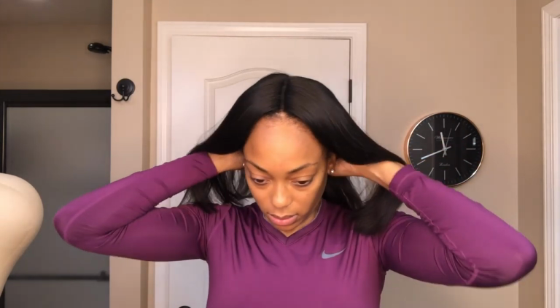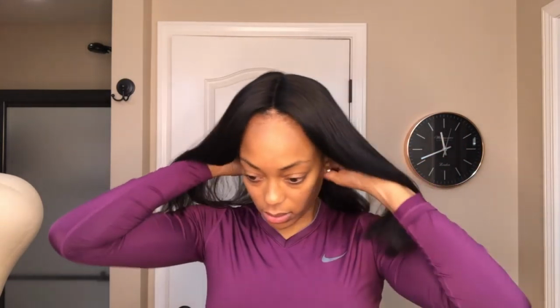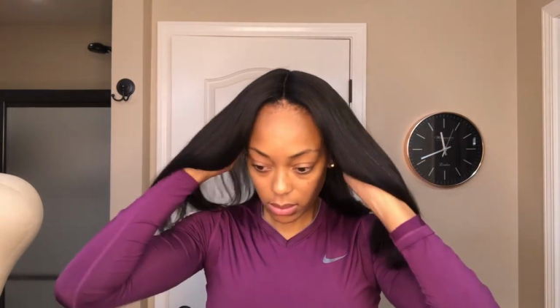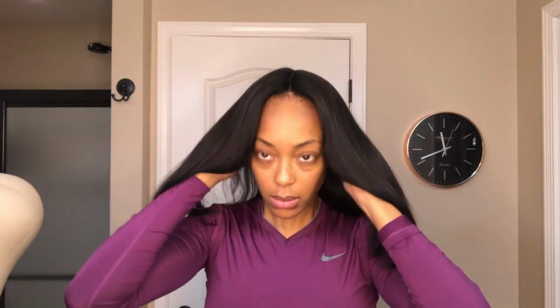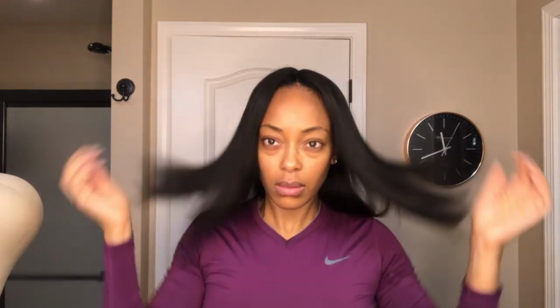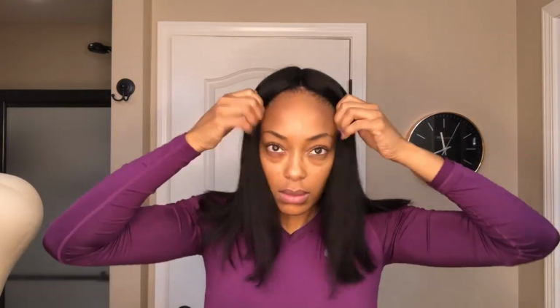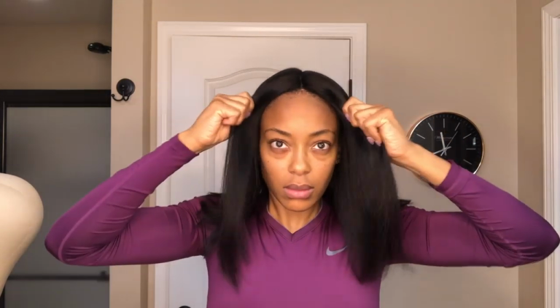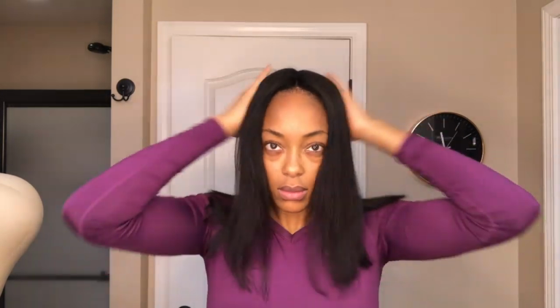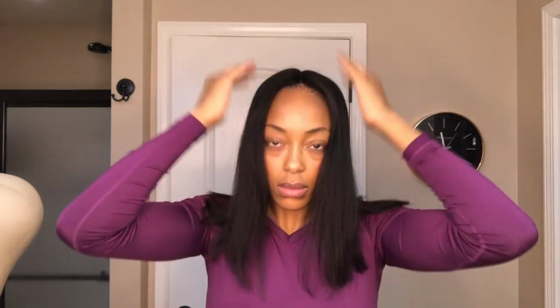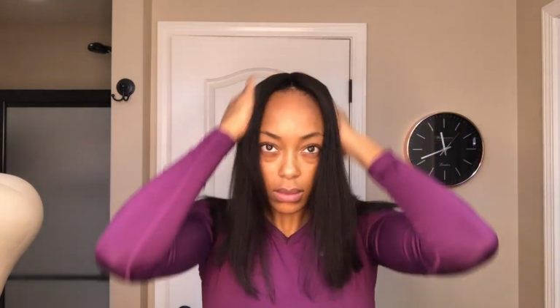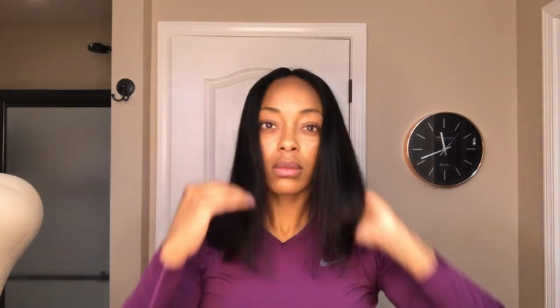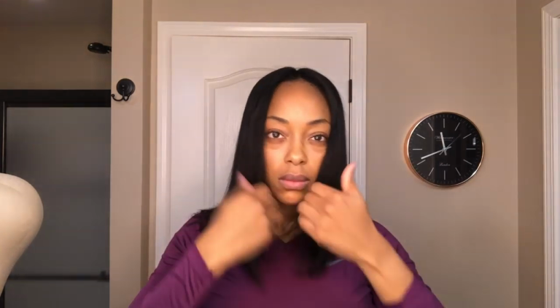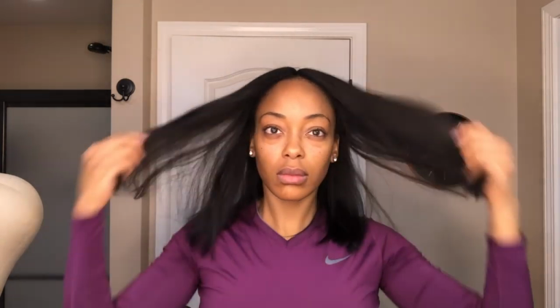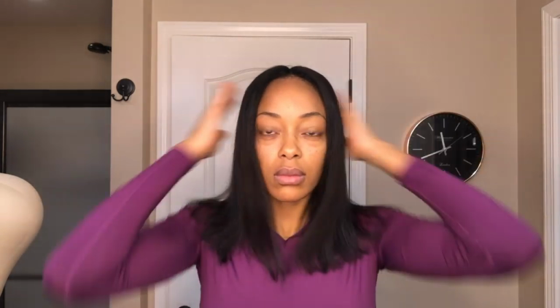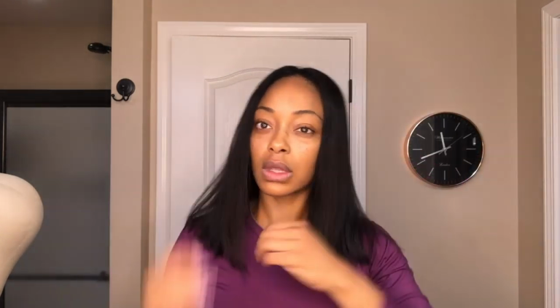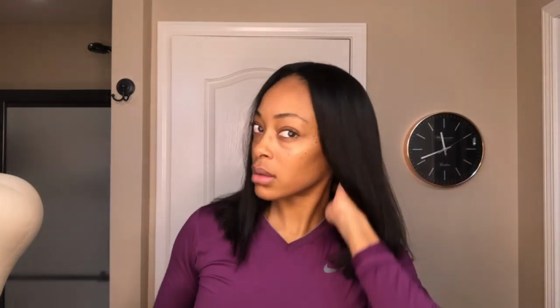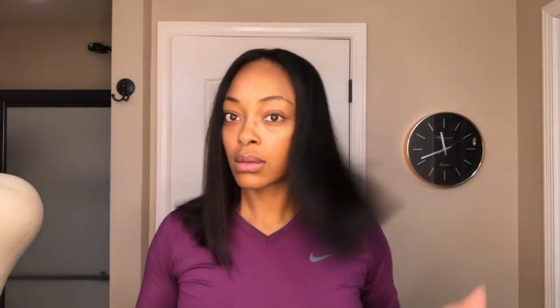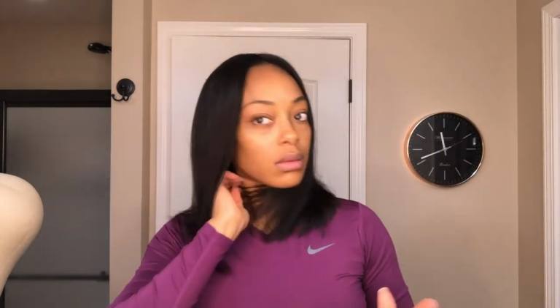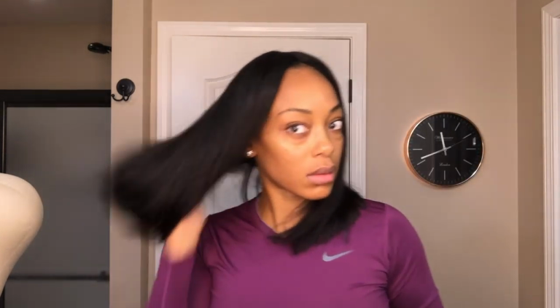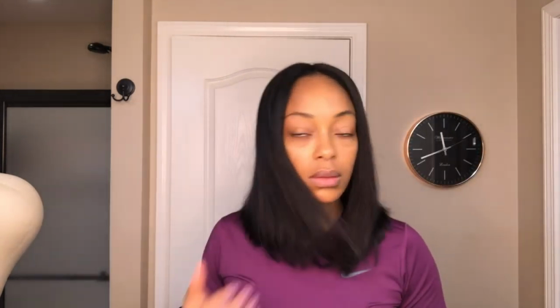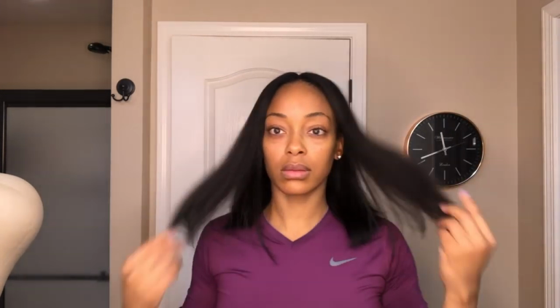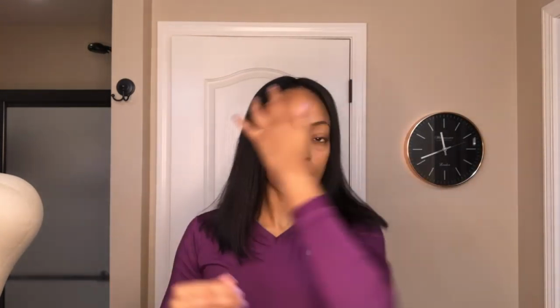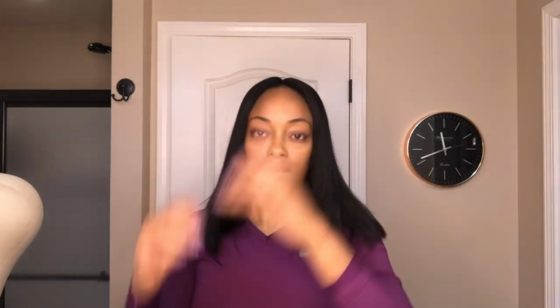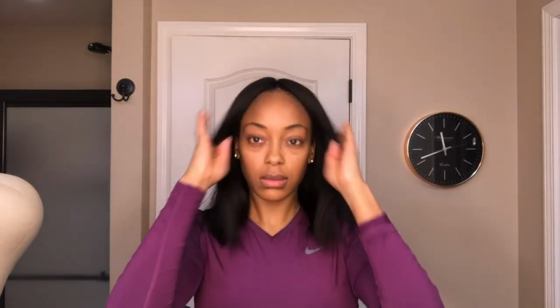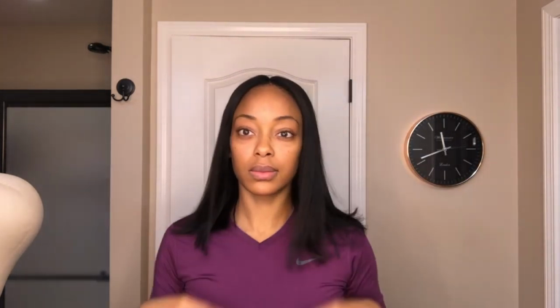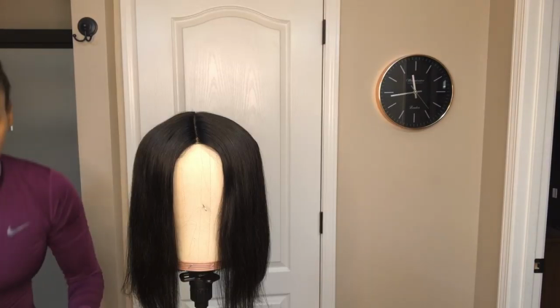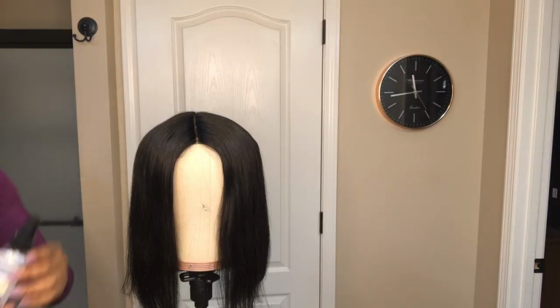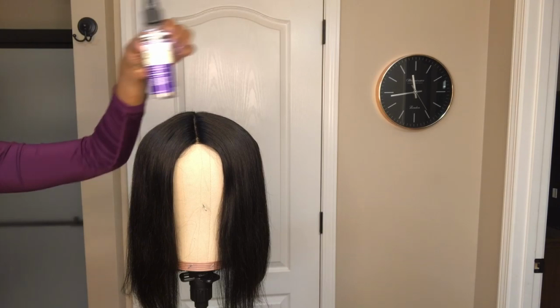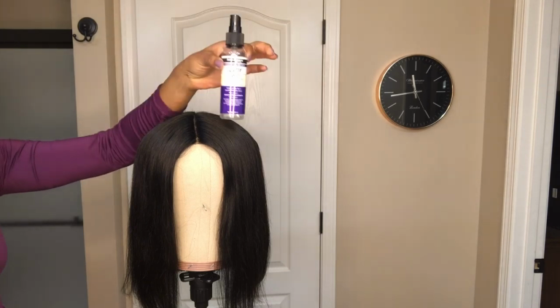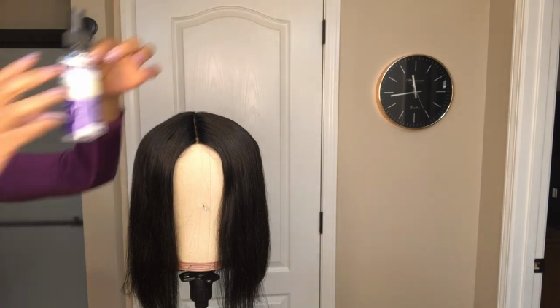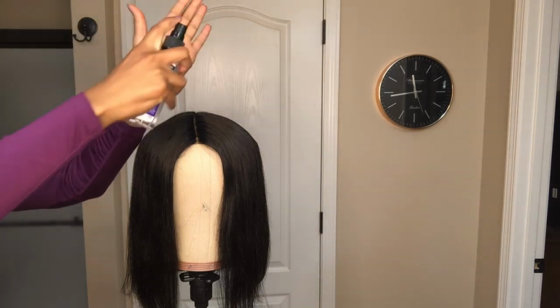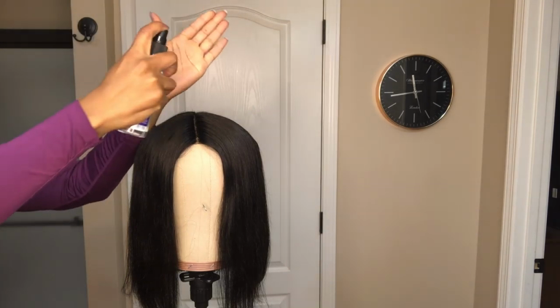The elastic bands are doing their job very well — the sides are not lifting and the unit fits very comfortably. So I'm going to move on to curling the hair.